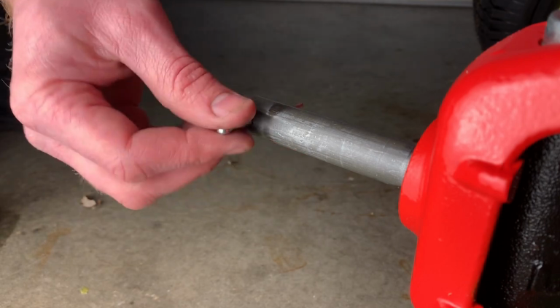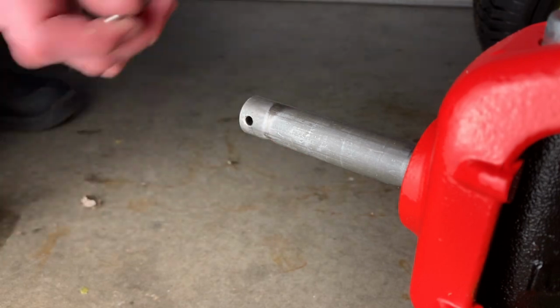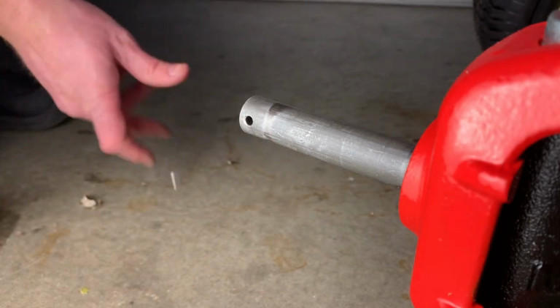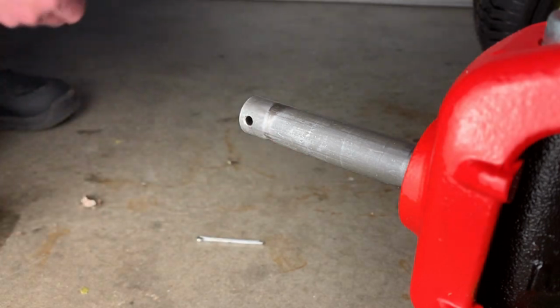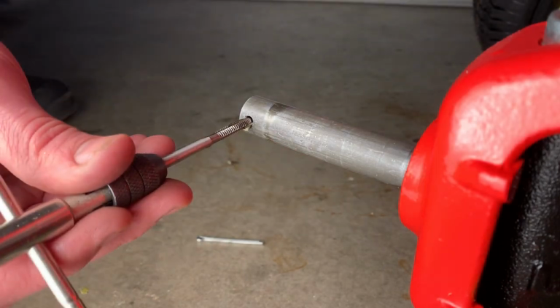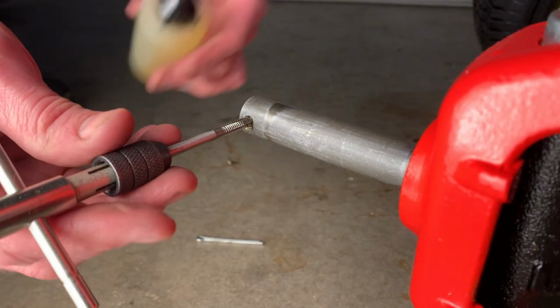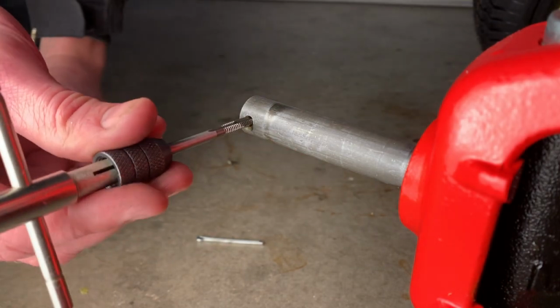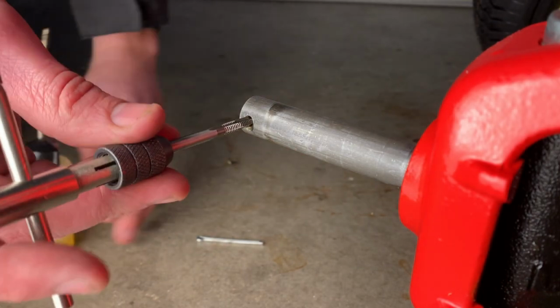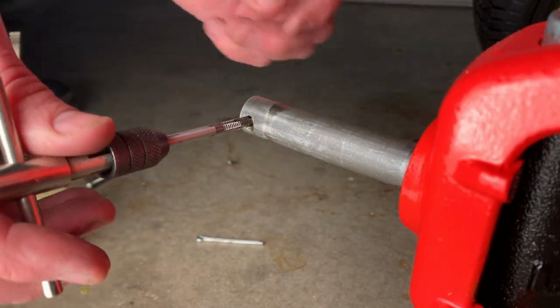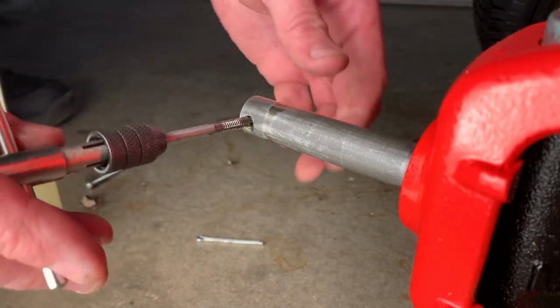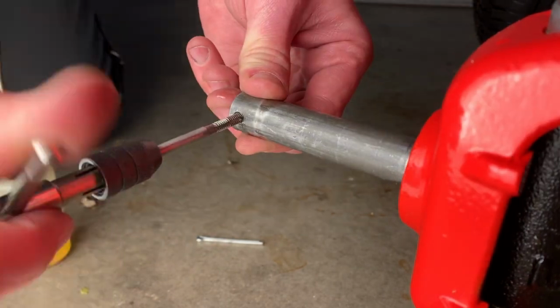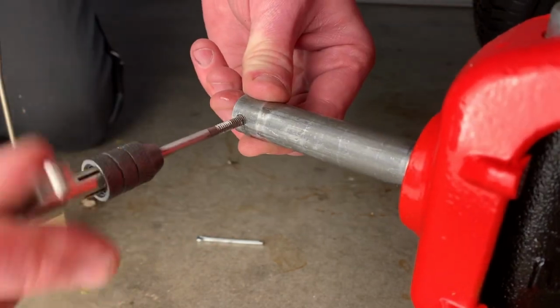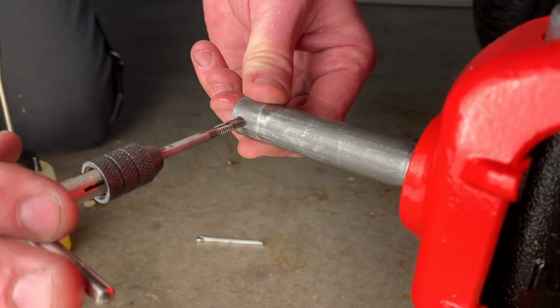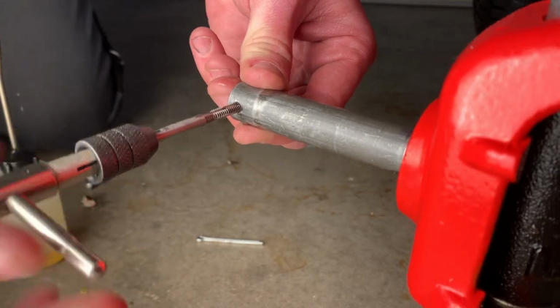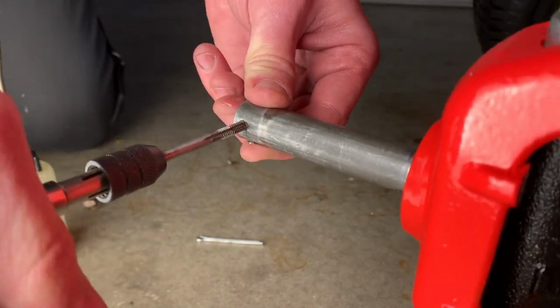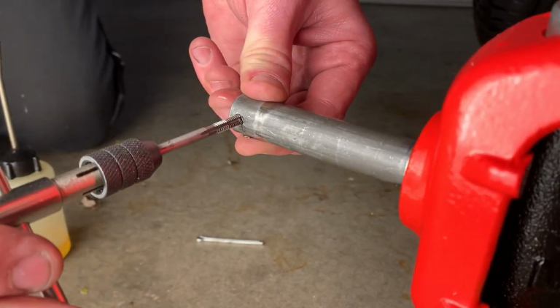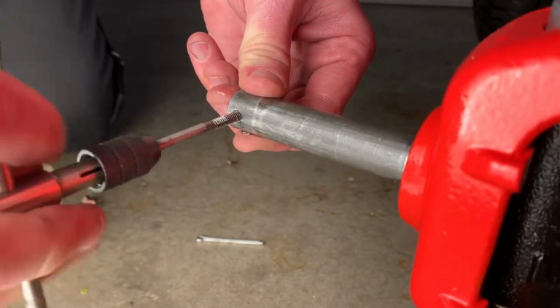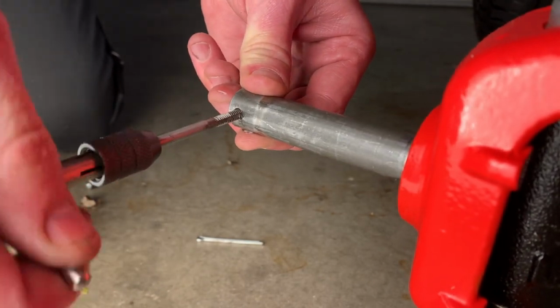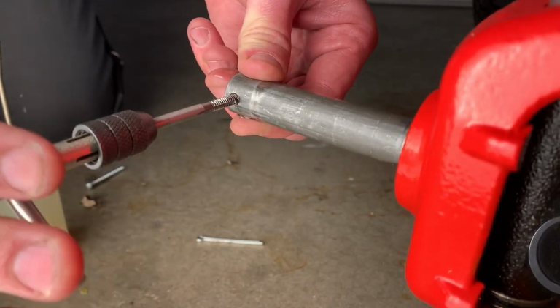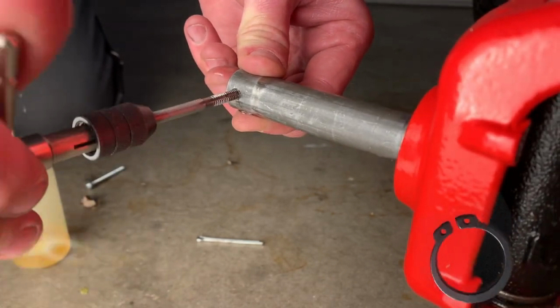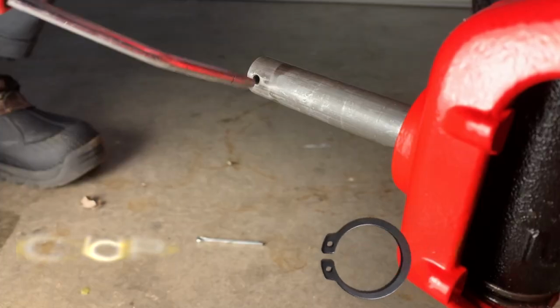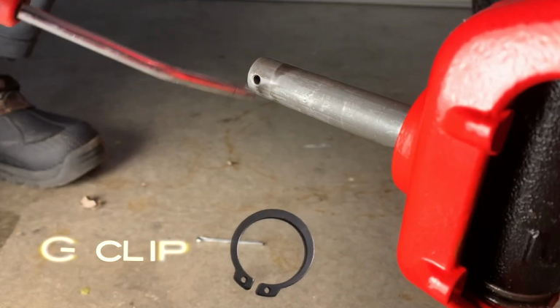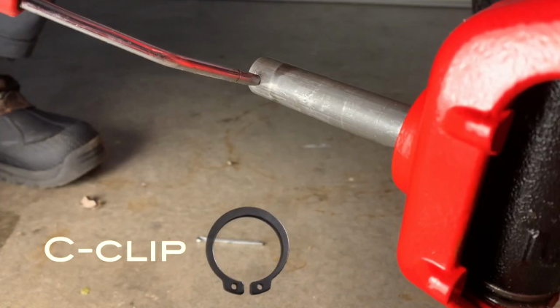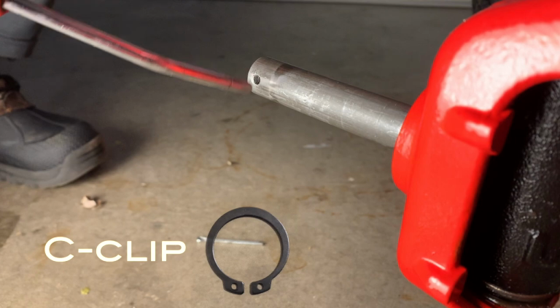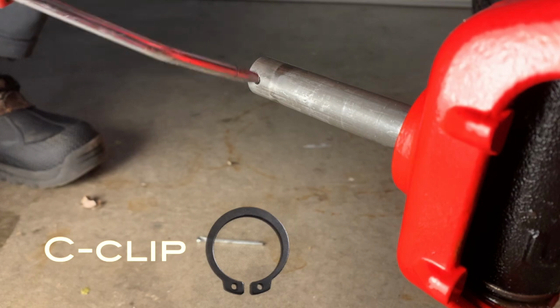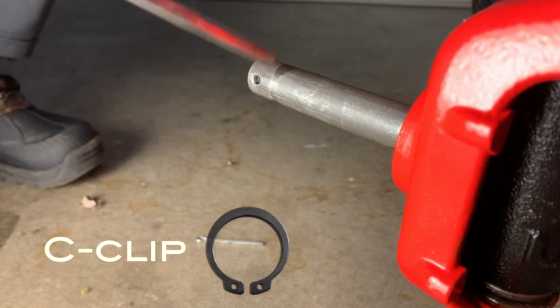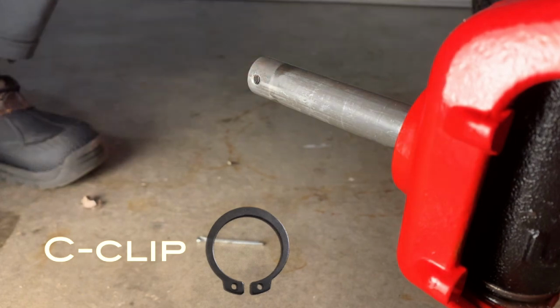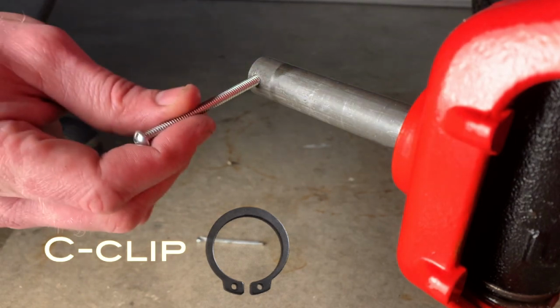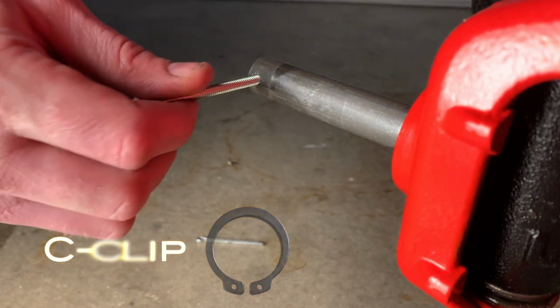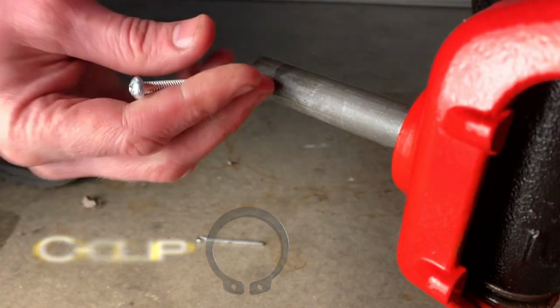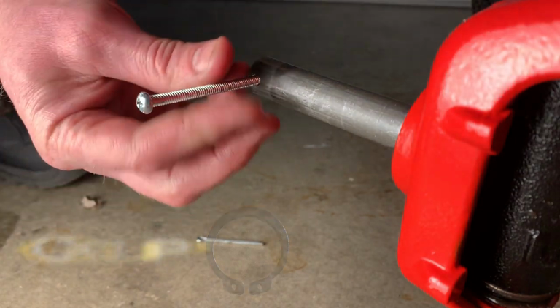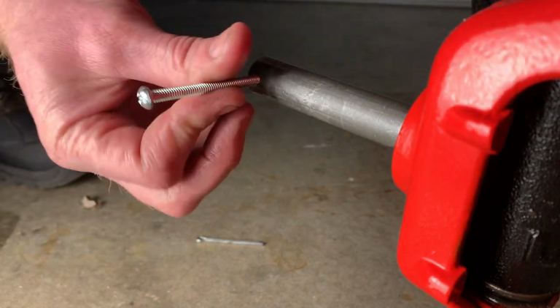My big box mower came with a set of cotter pins holding the wheels on and while functional, they allow a lot of in-and-out play. Mowers that ship from the factory with bearings typically use a c-clip or an e-clip to hold the wheels in place, and I'd considered turning a groove in my axles to do the same.